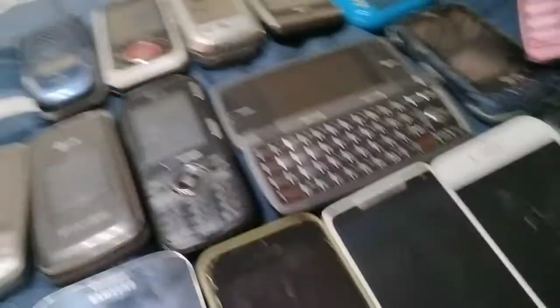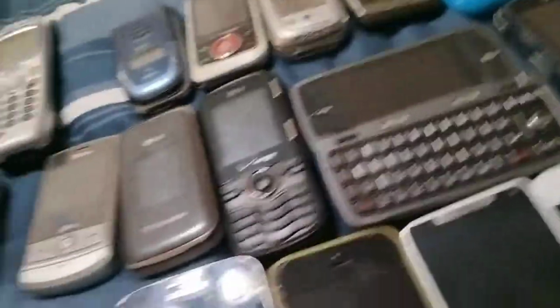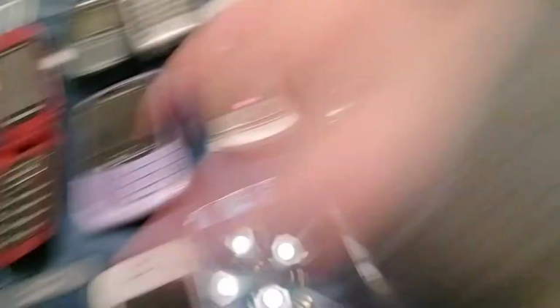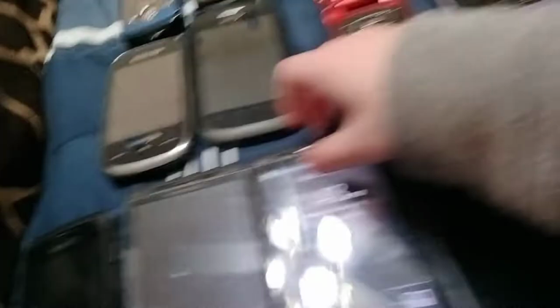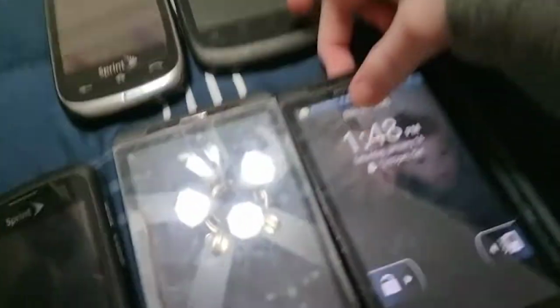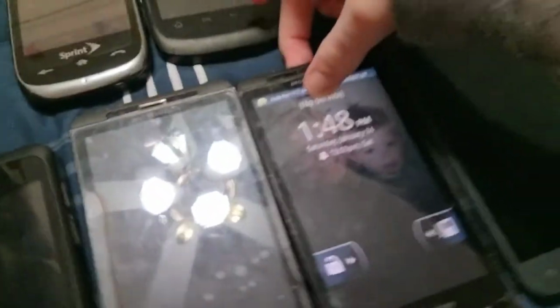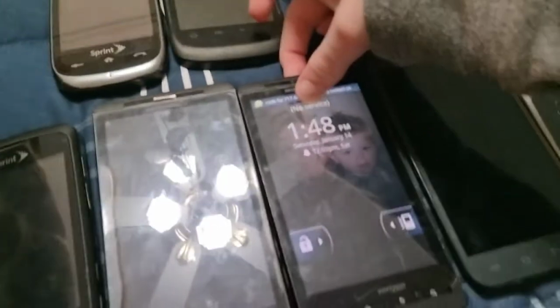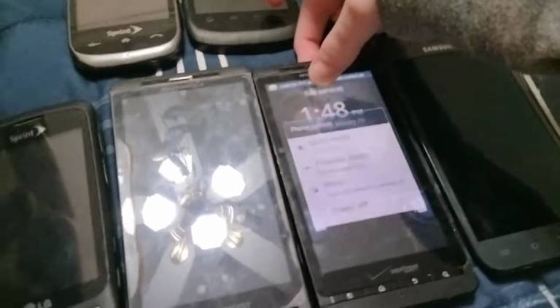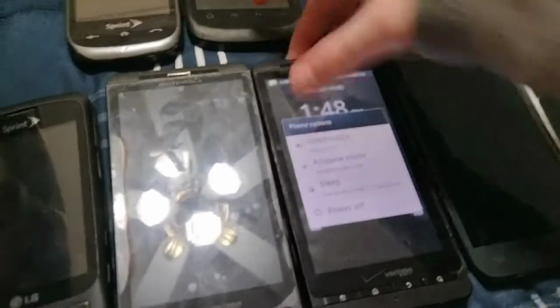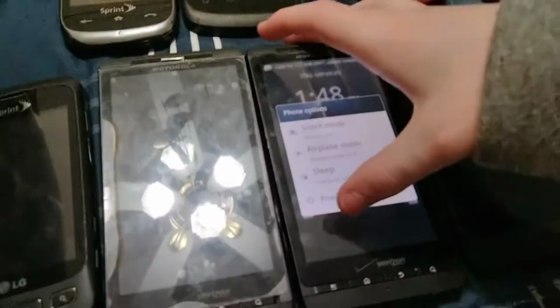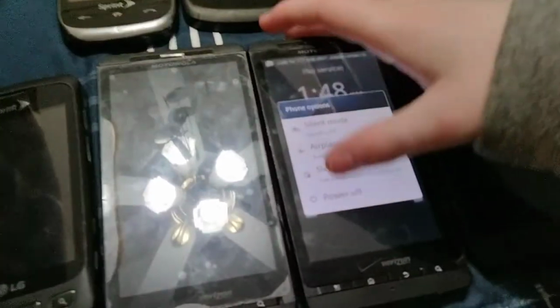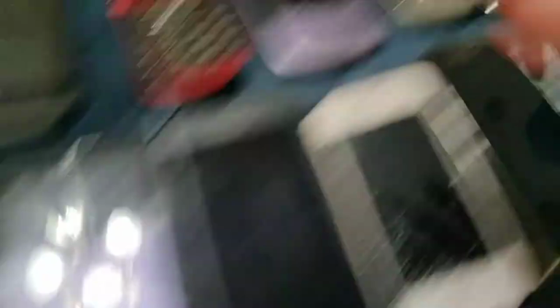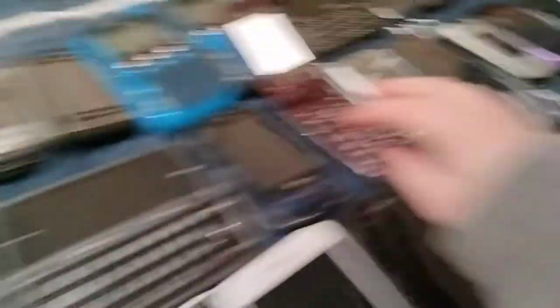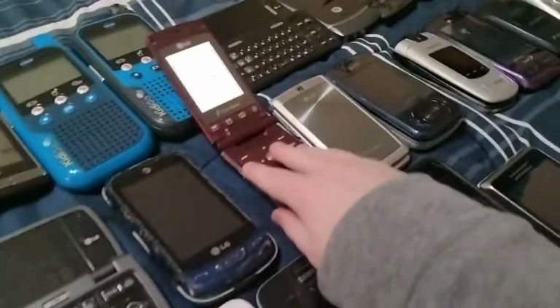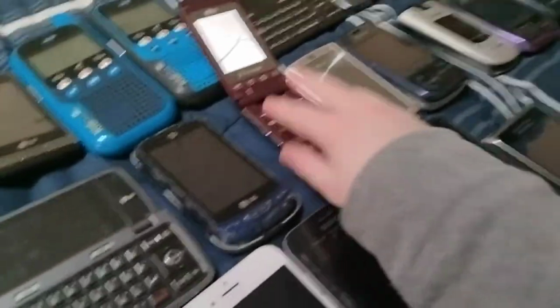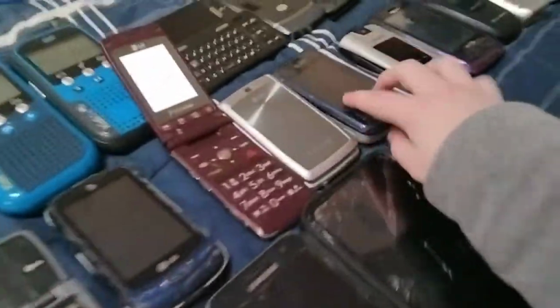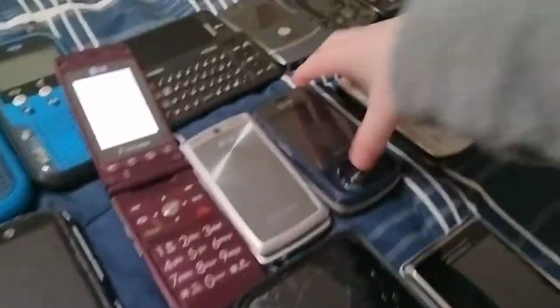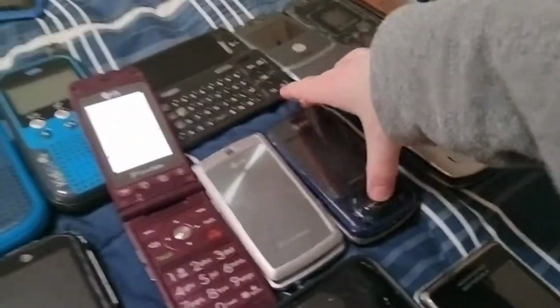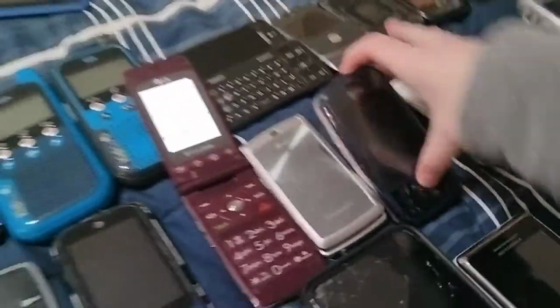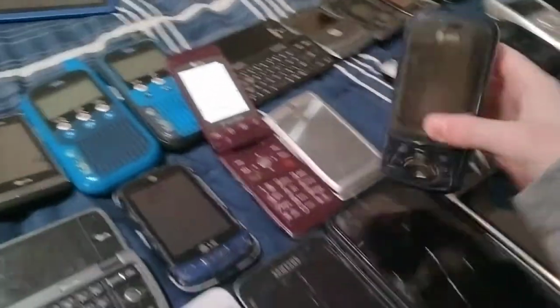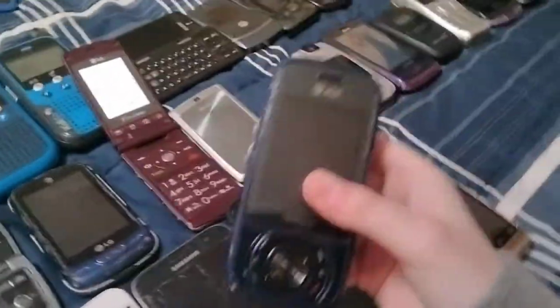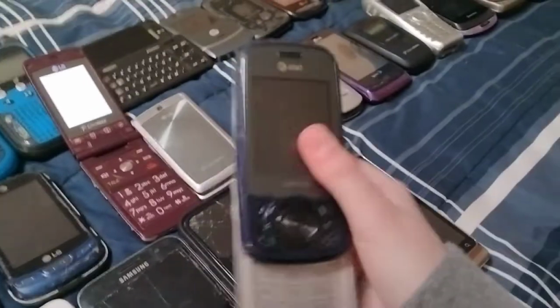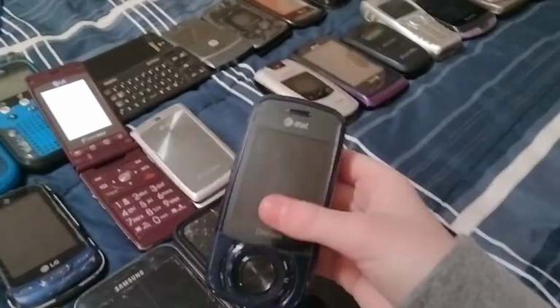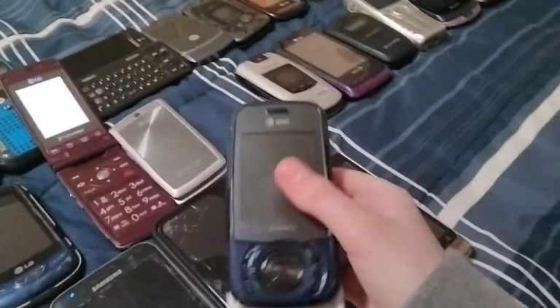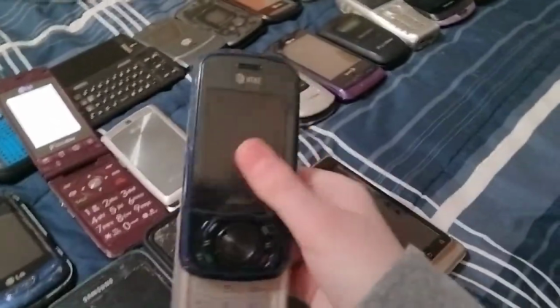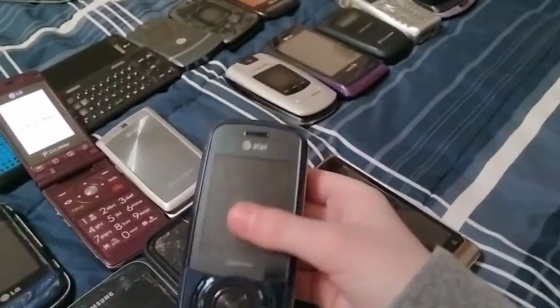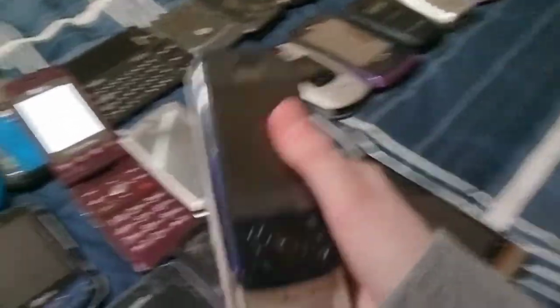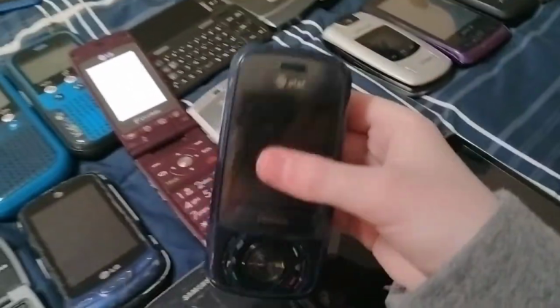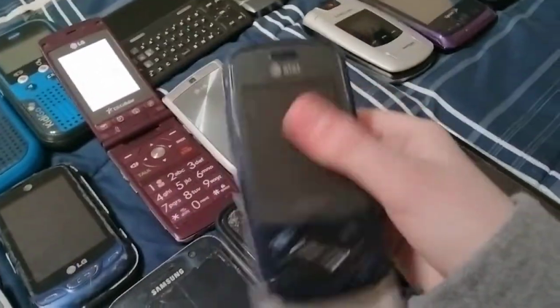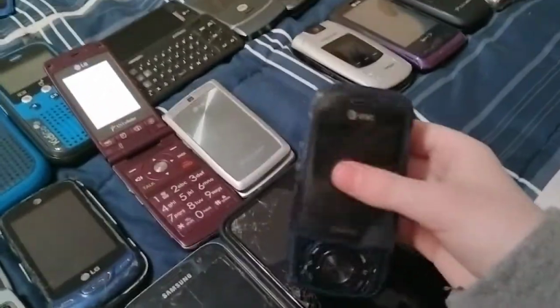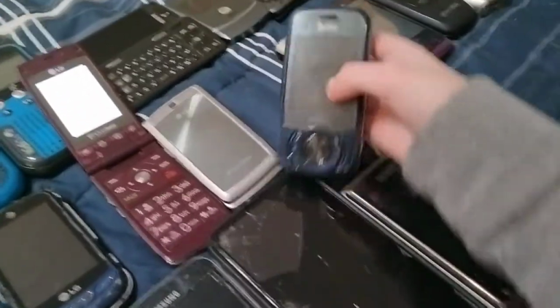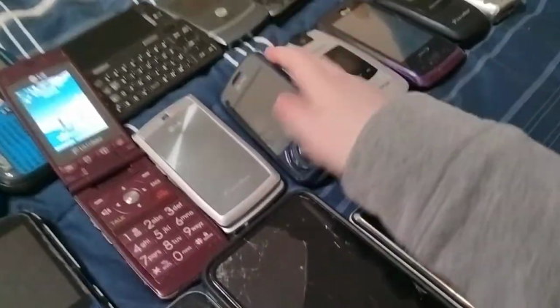I'm going to shut this one off so it doesn't make any noise. Here's my Pantech Splash on AT&T — this is untested.